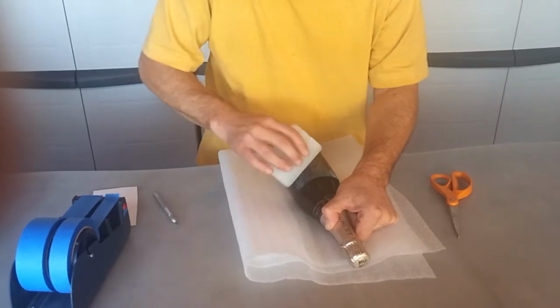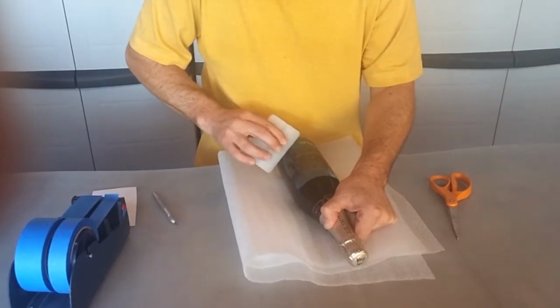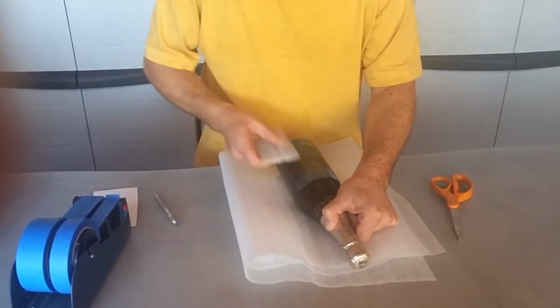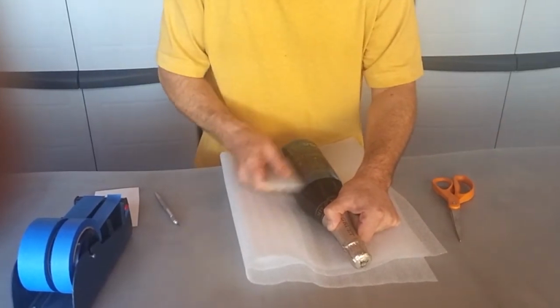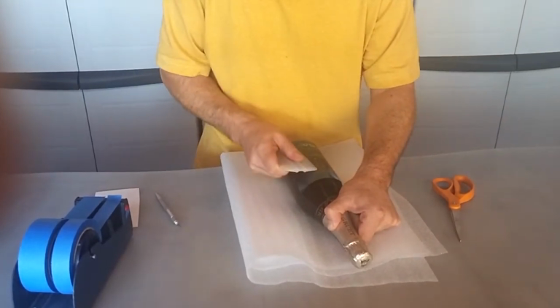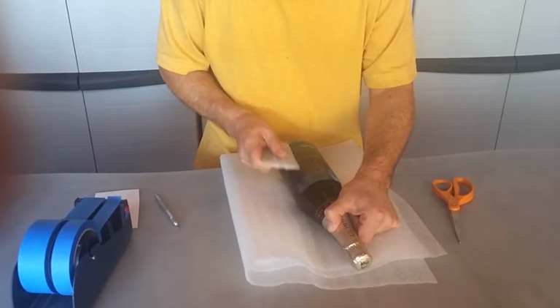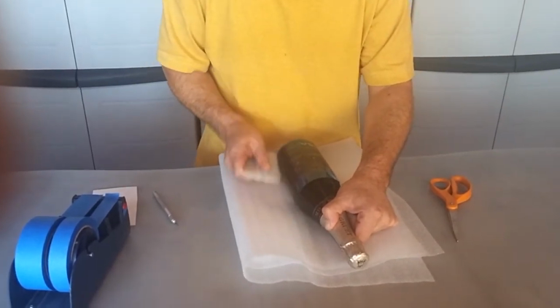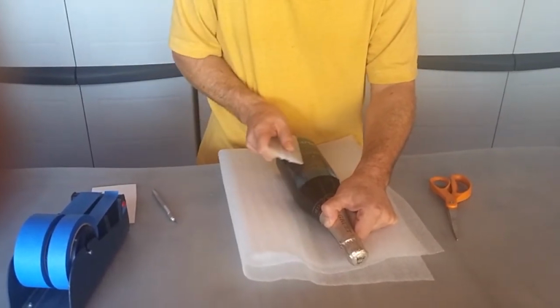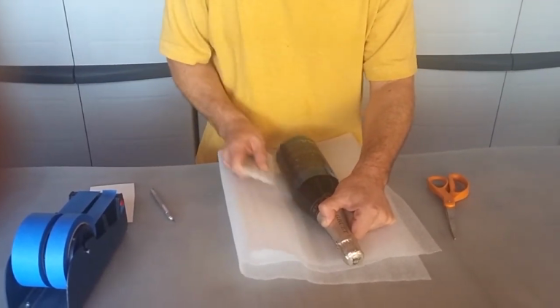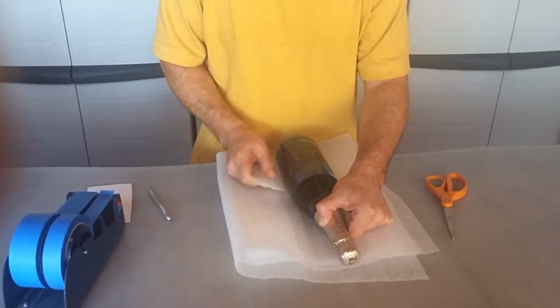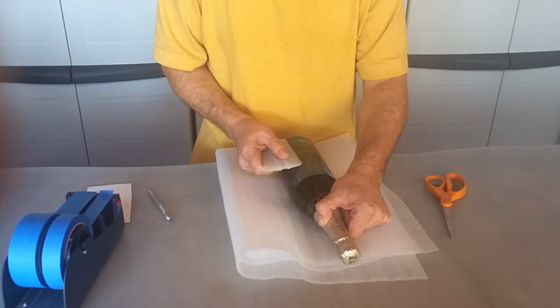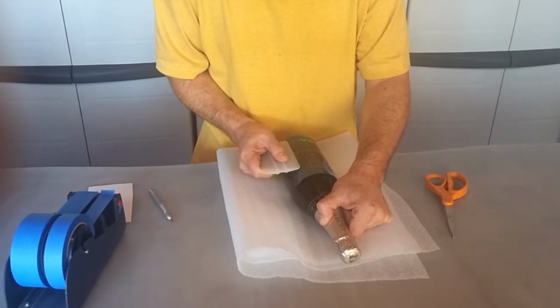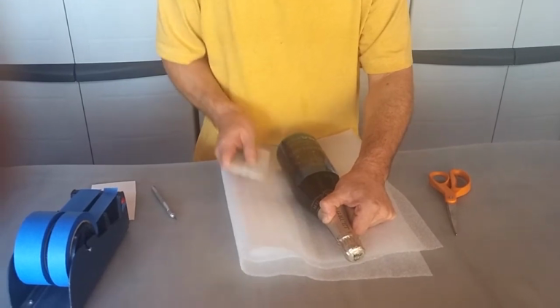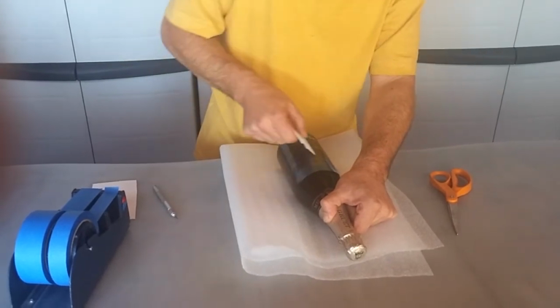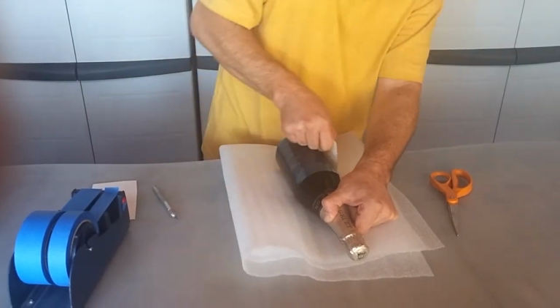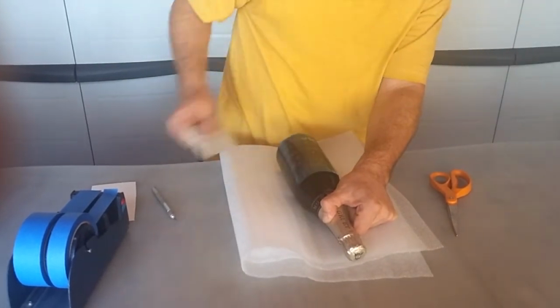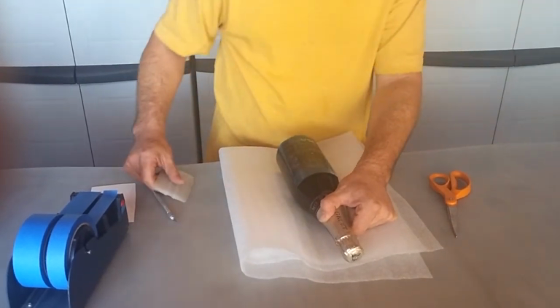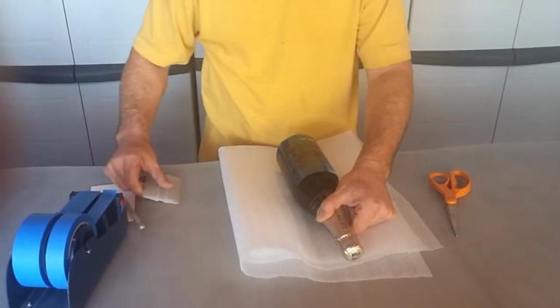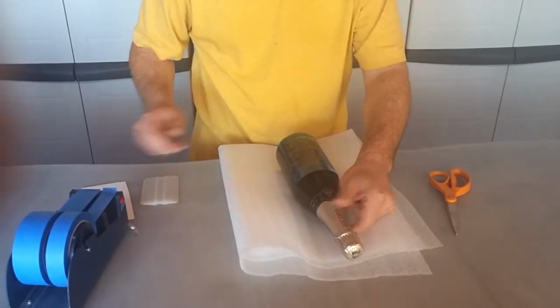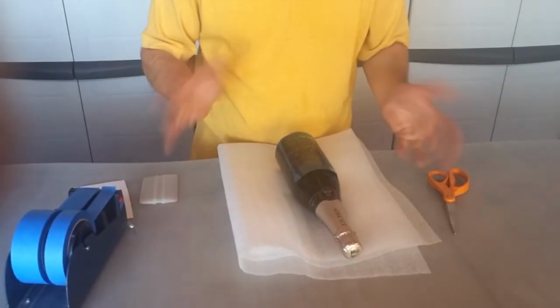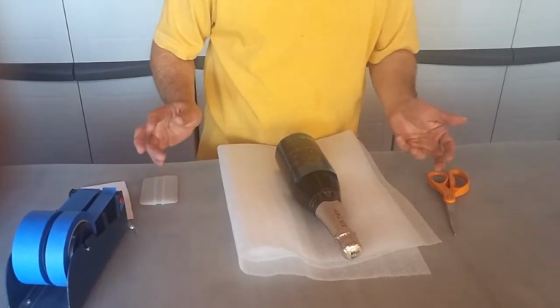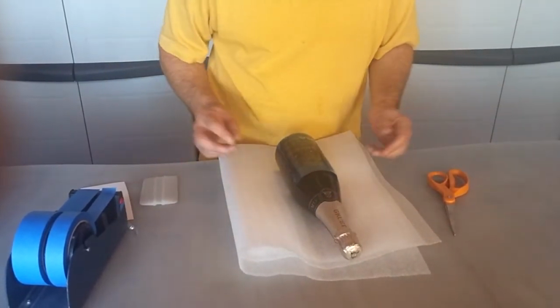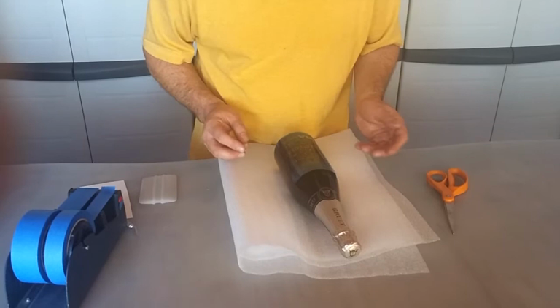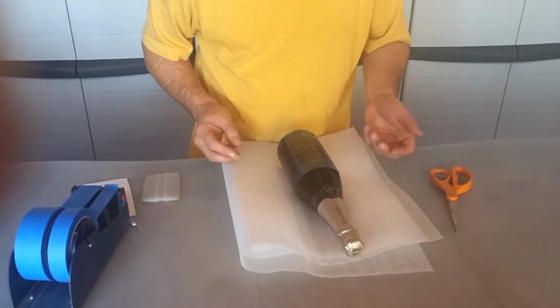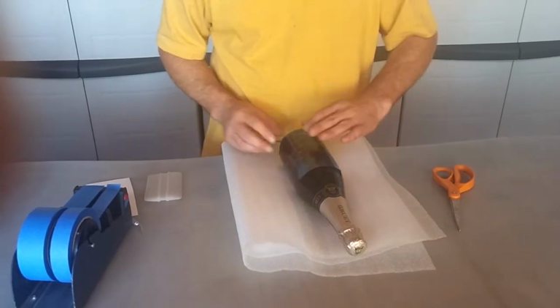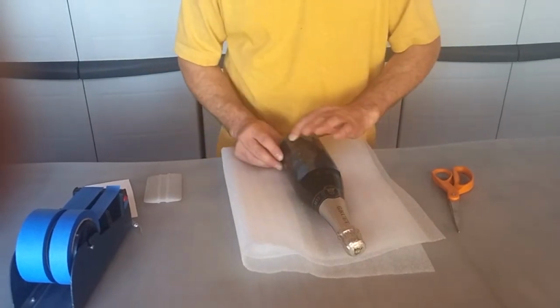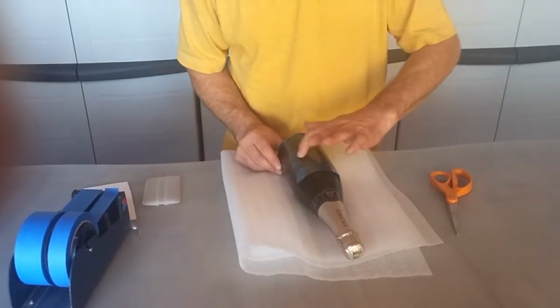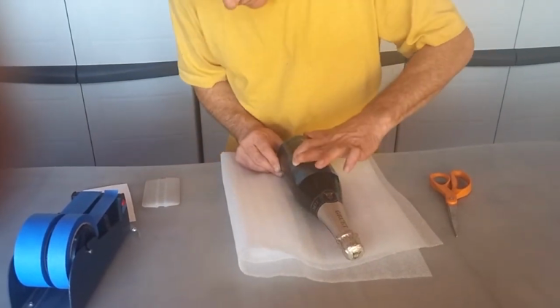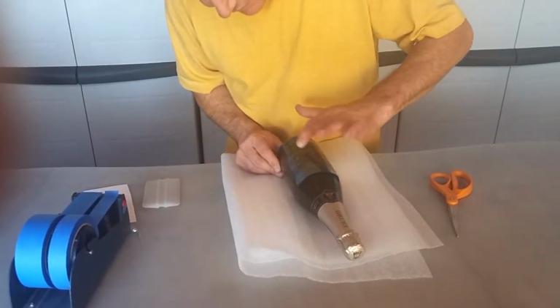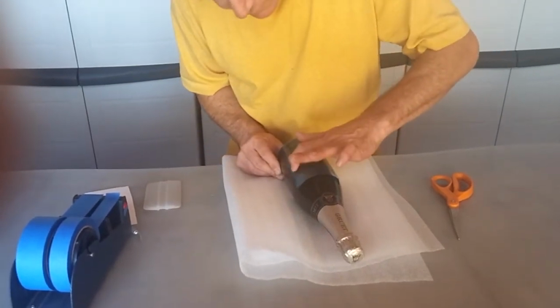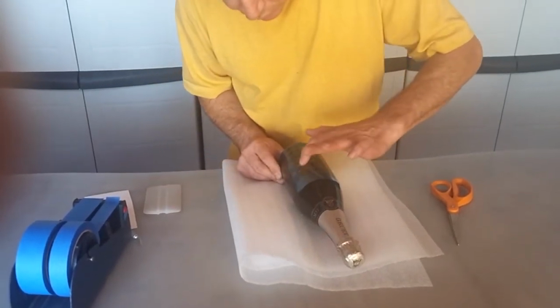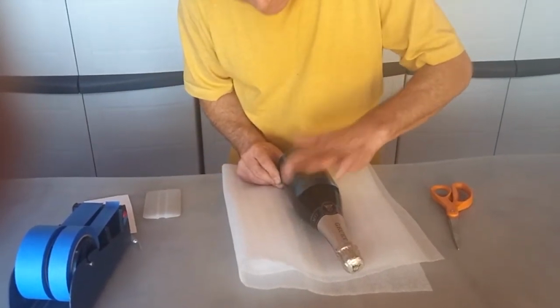Just kind of squeegee it down like so, and do your best to keep out all the air bubbles. Probably won't get them all perfectly out, but for now that is pretty good.